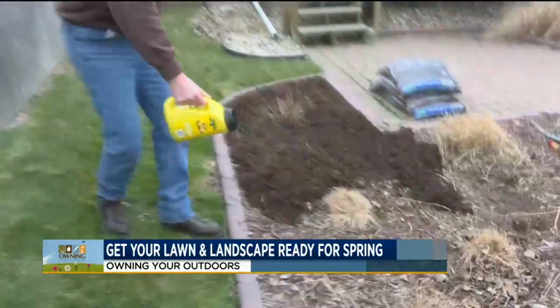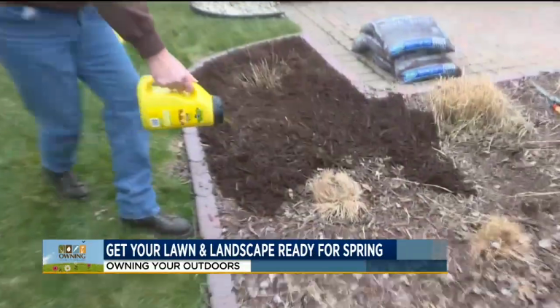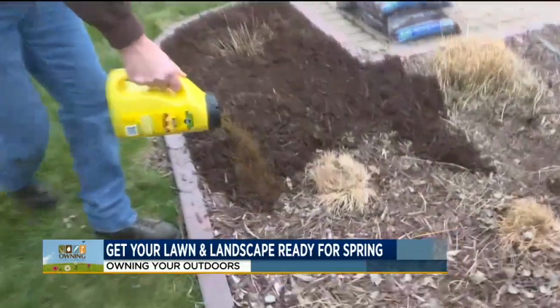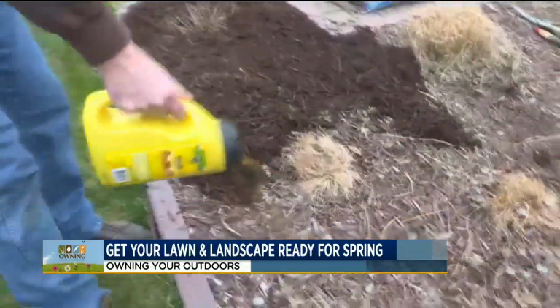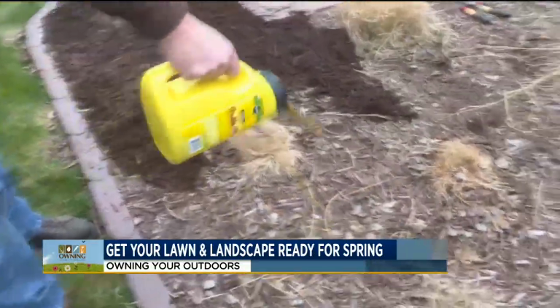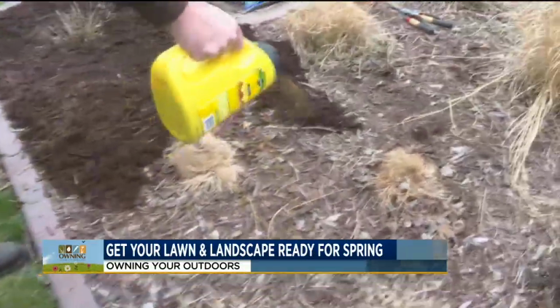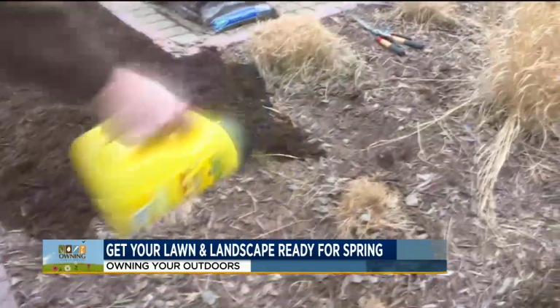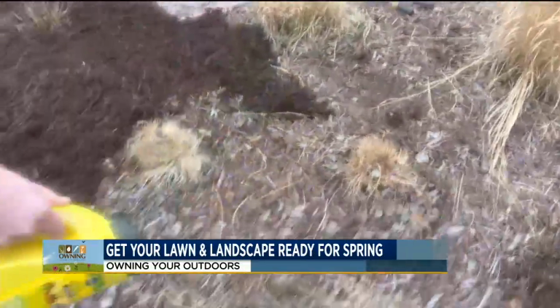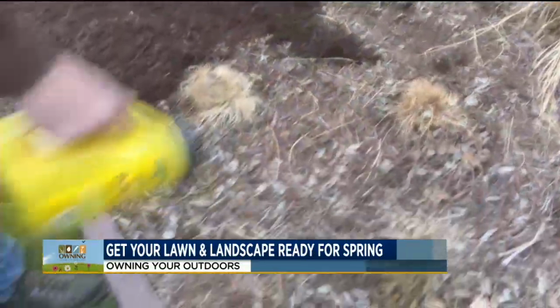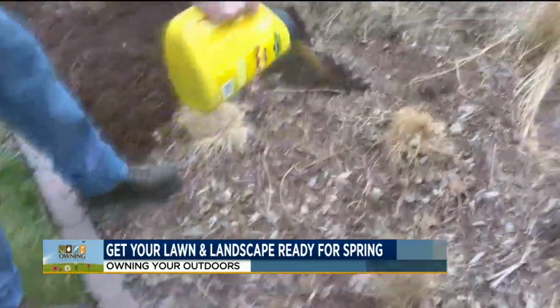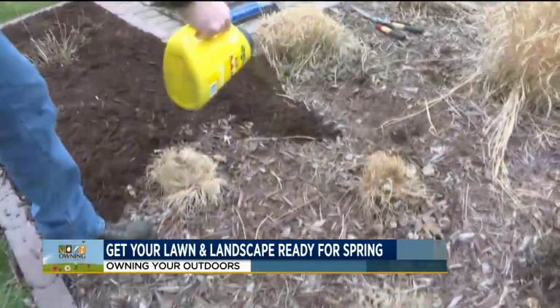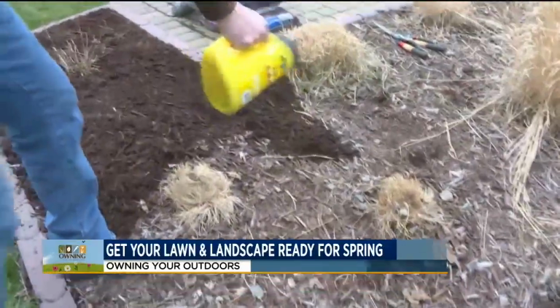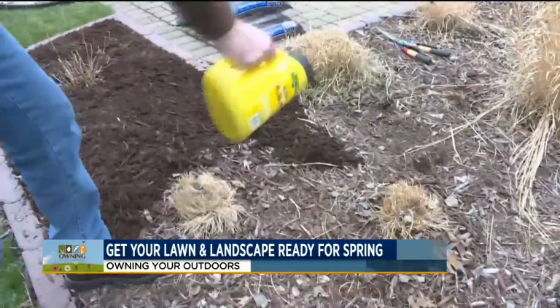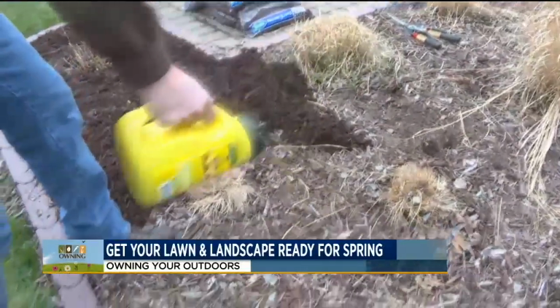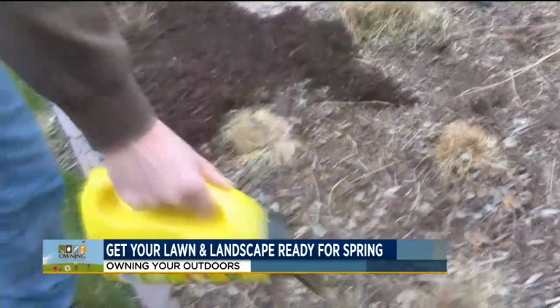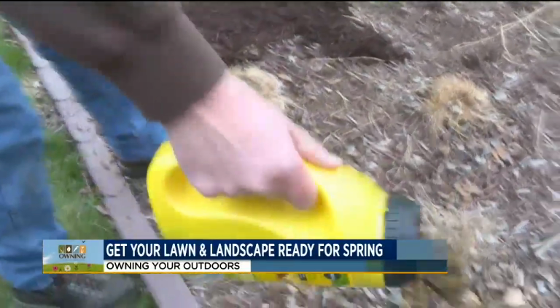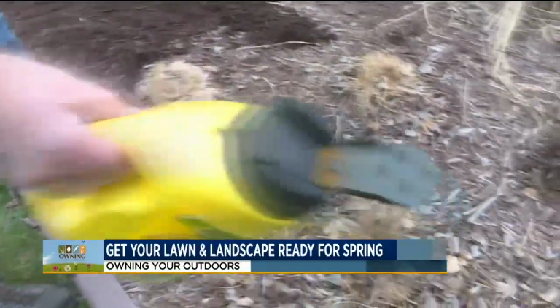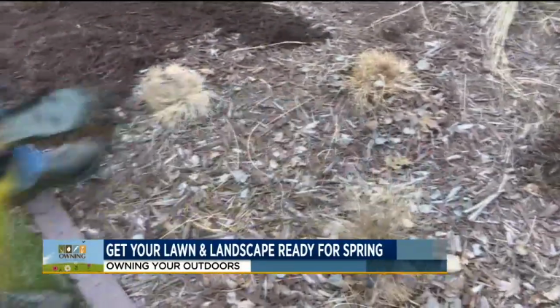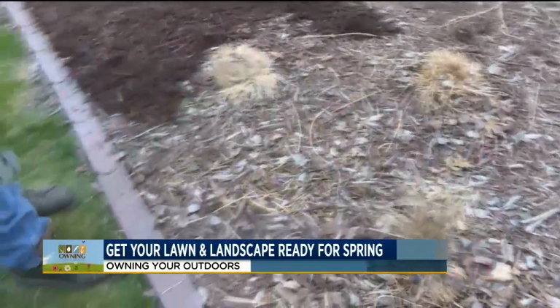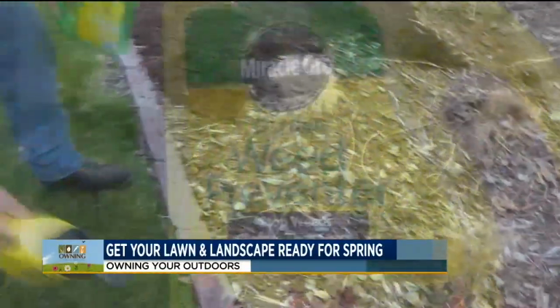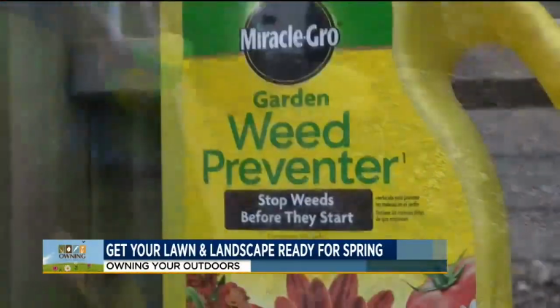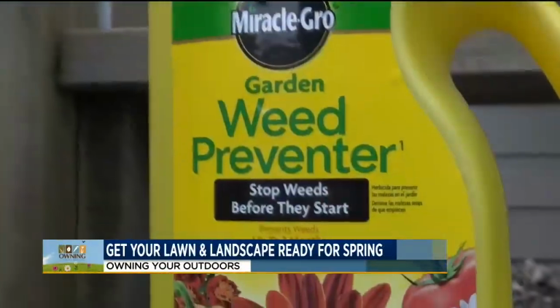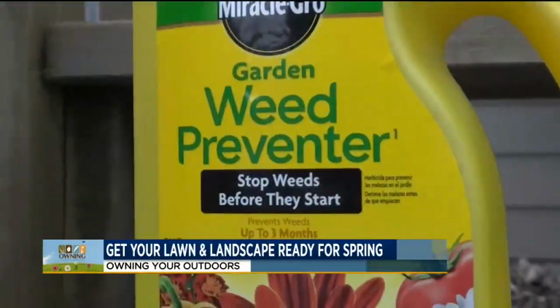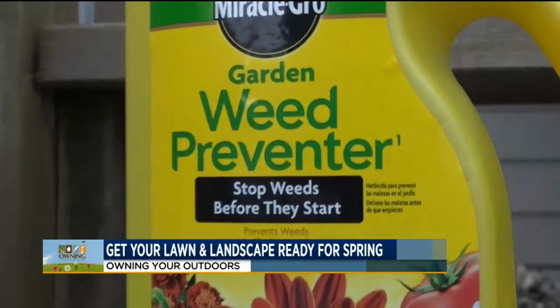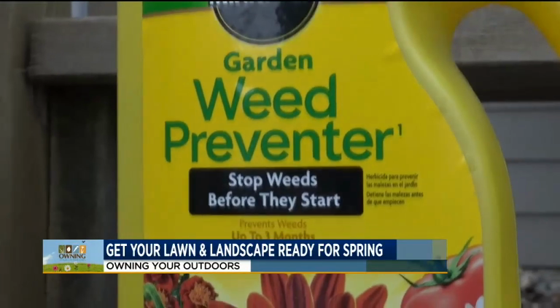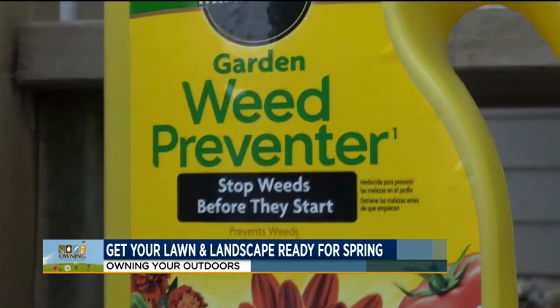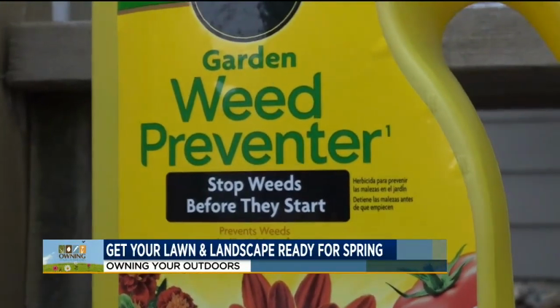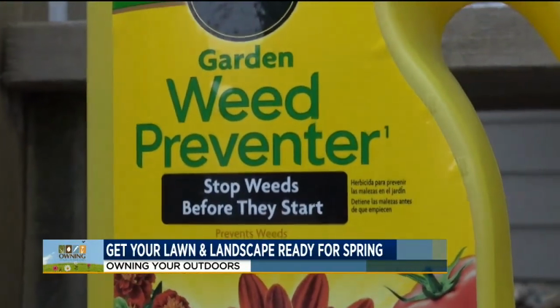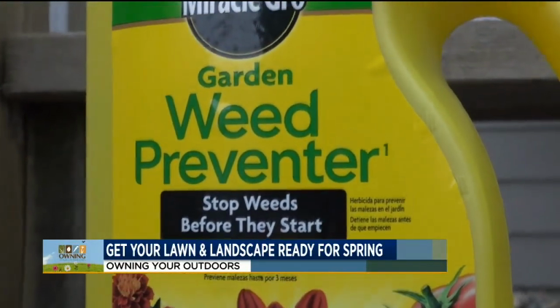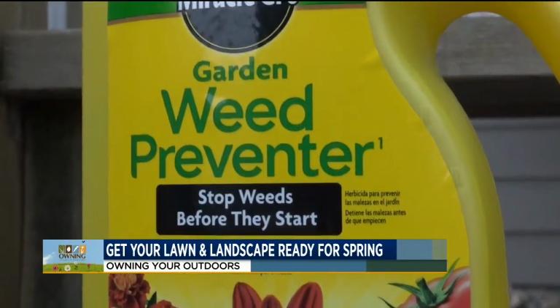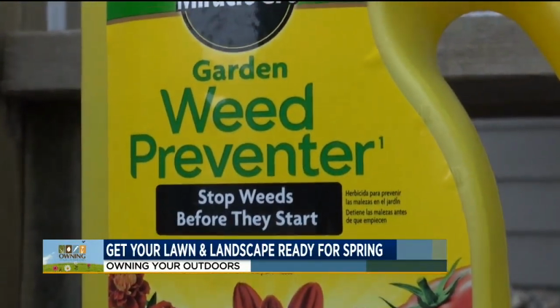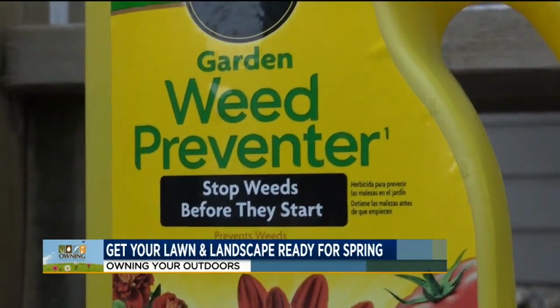One last thing I do with my landscape is put a weed preventer down. I use a granule weed preventer and spread it through the landscape — that'll prevent weeds from coming up throughout the summer.